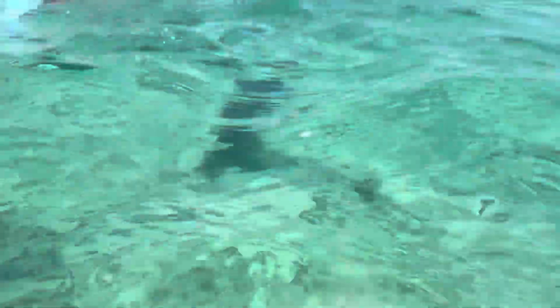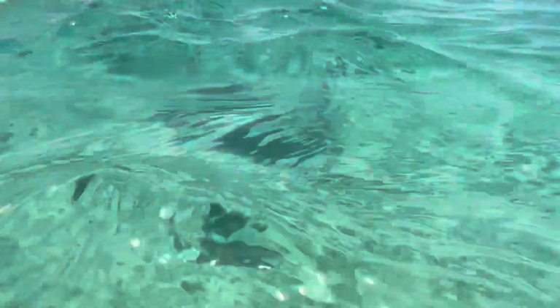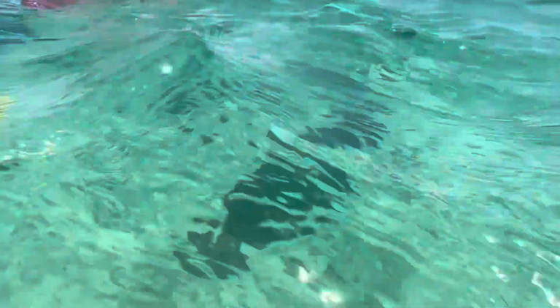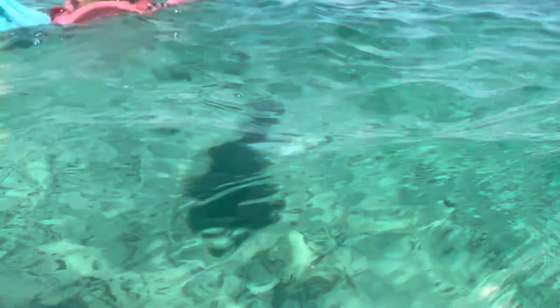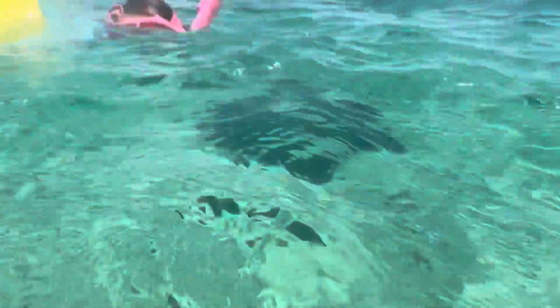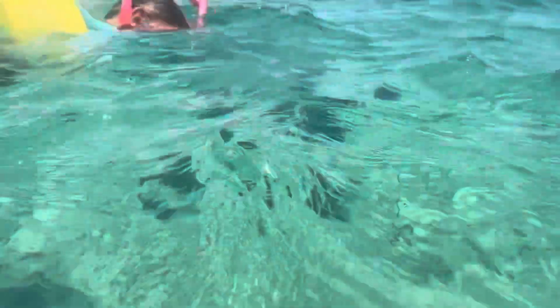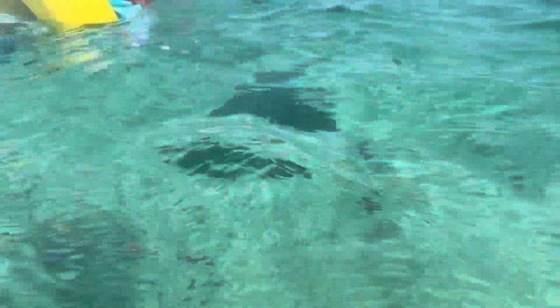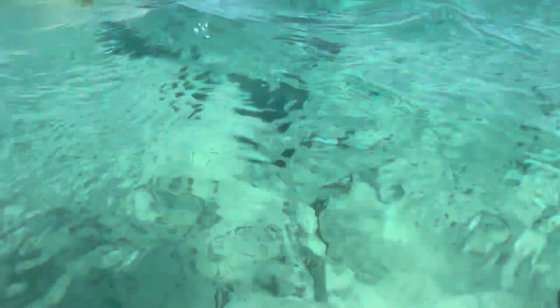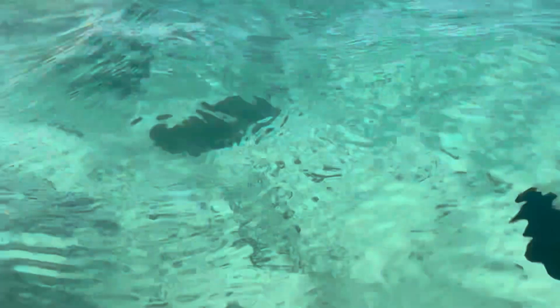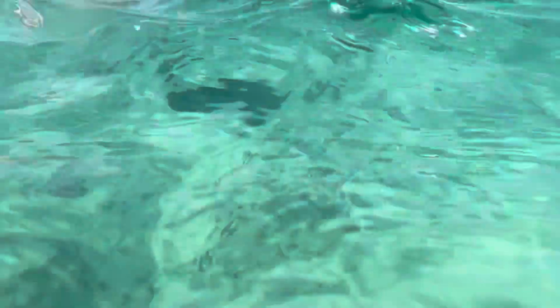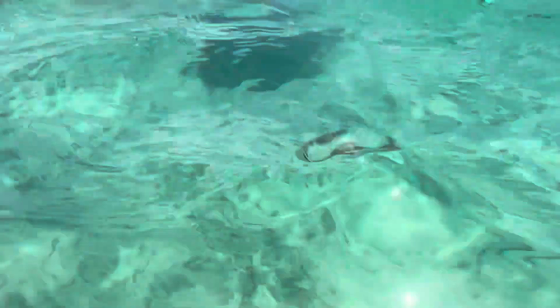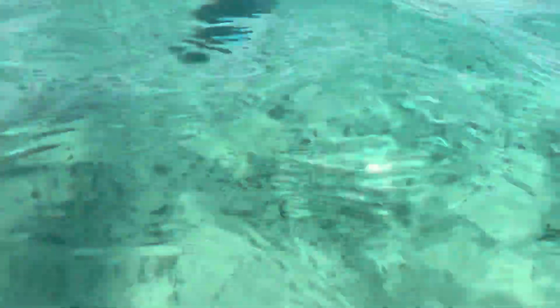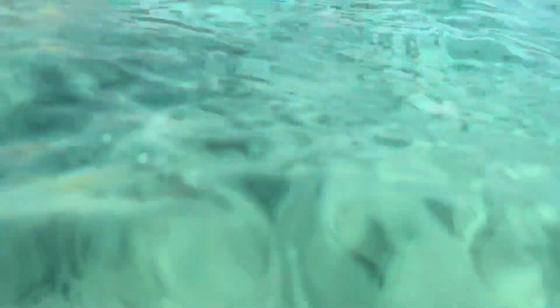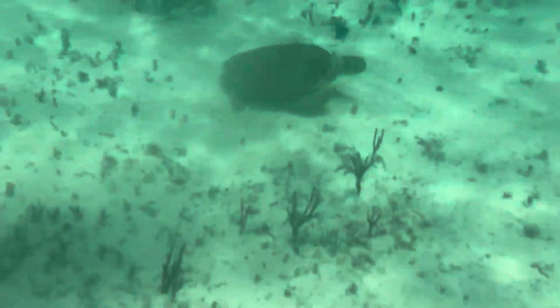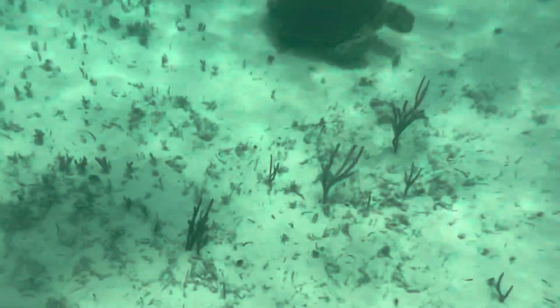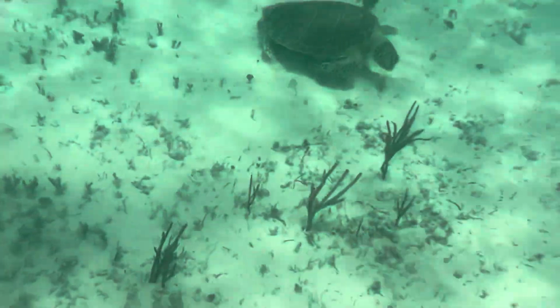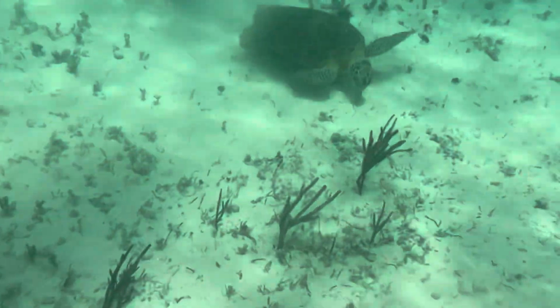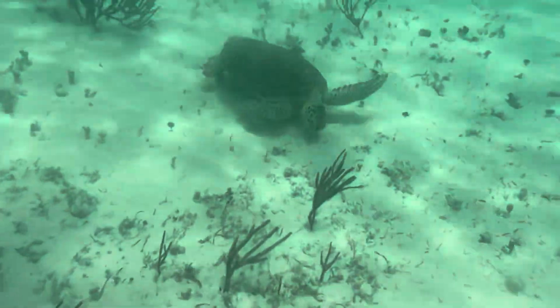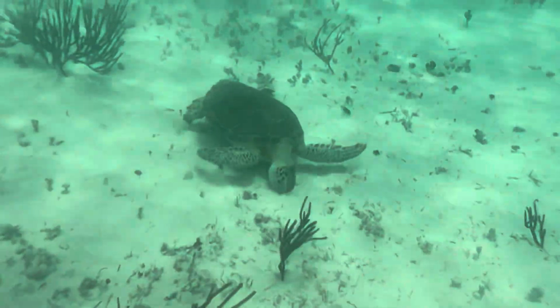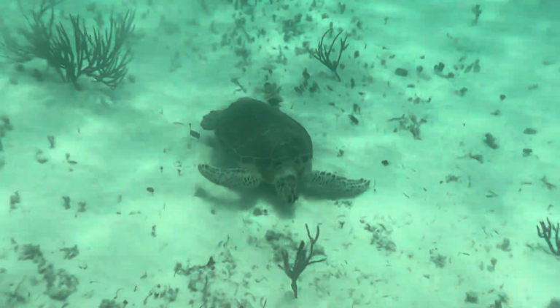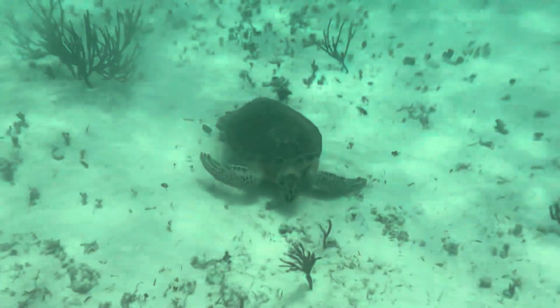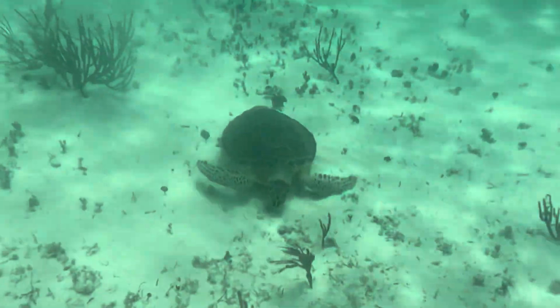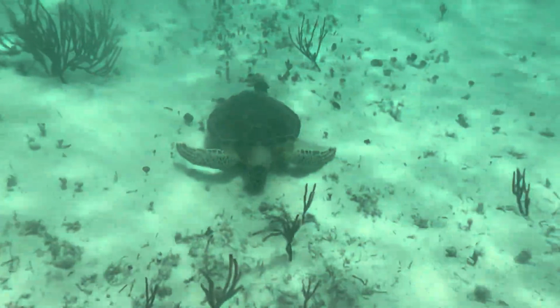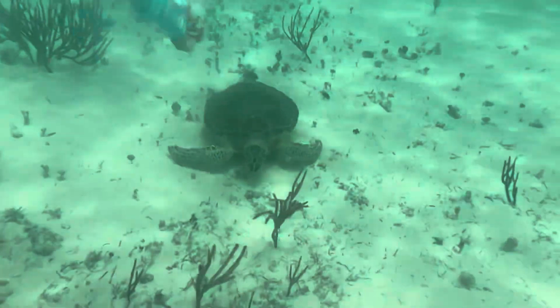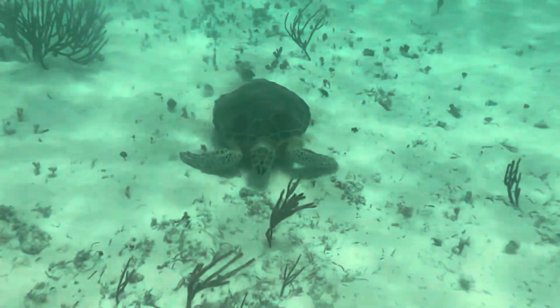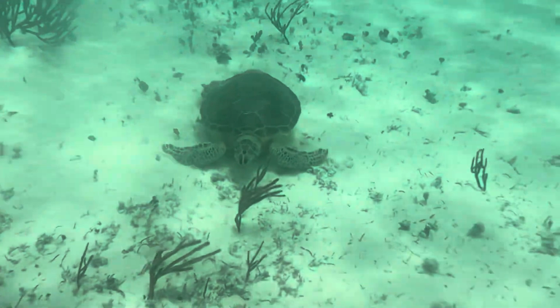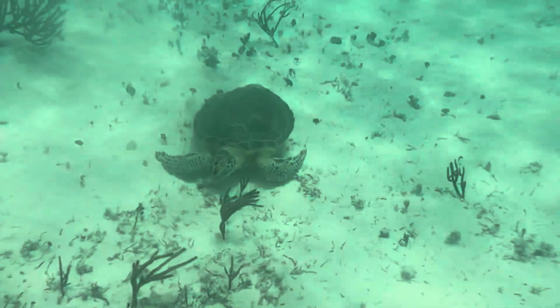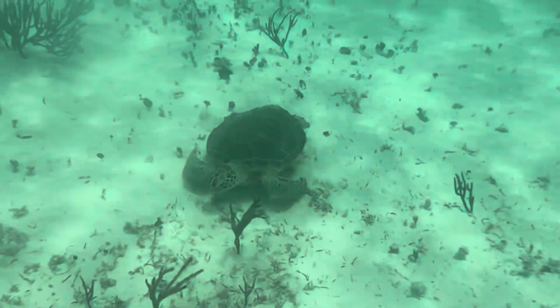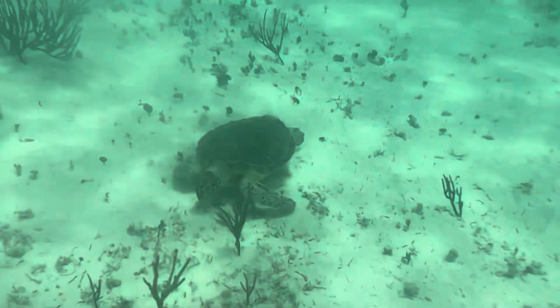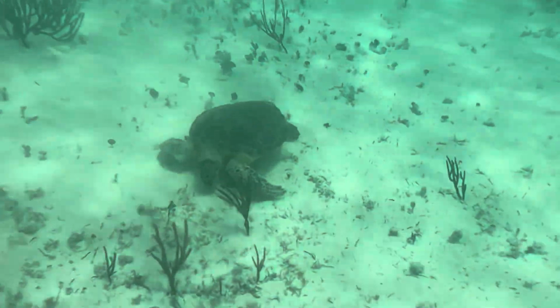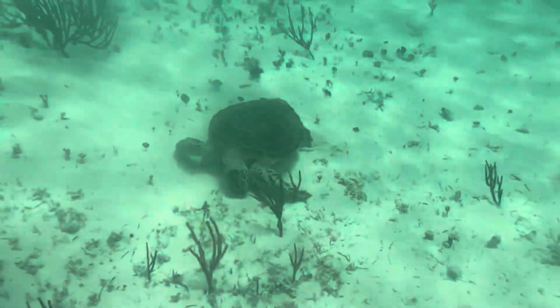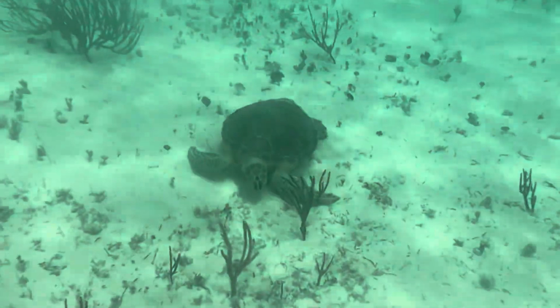We did see turtles everywhere, and we did see one gigantic stingray. The turtles were all around us, and there were a lot of fish around the little coral area.